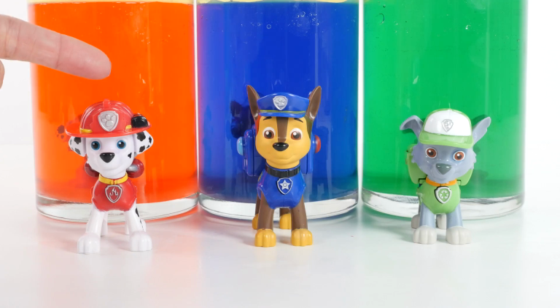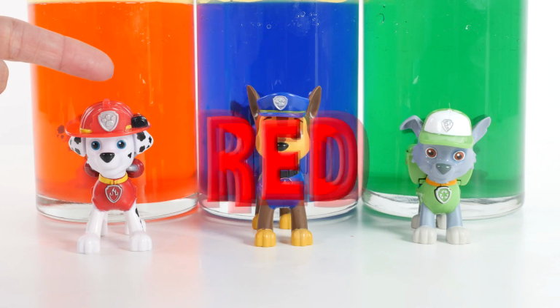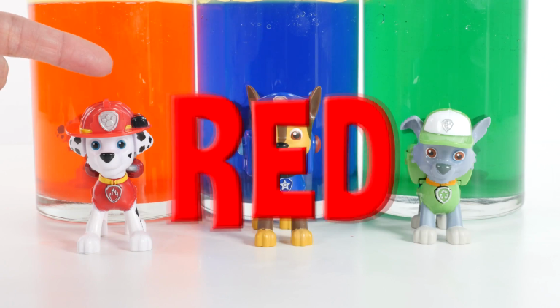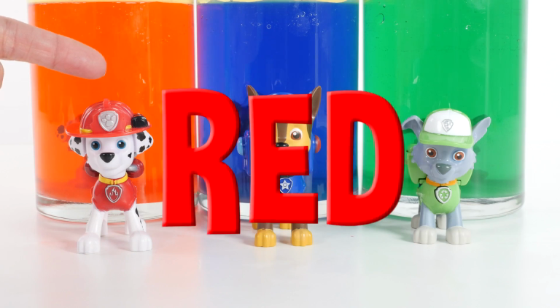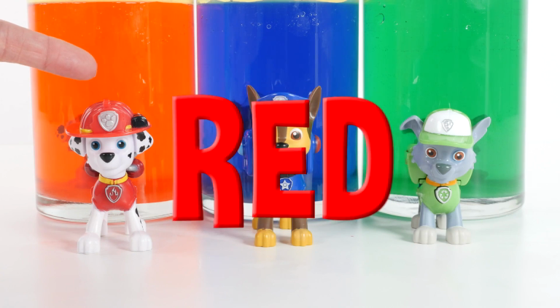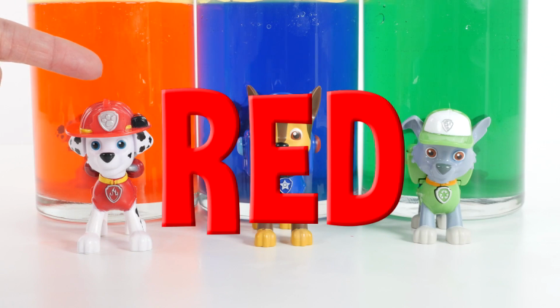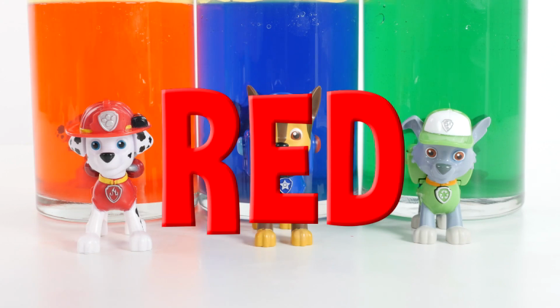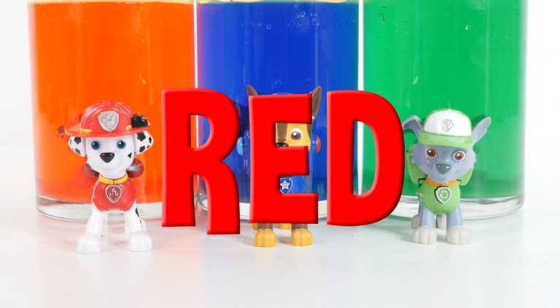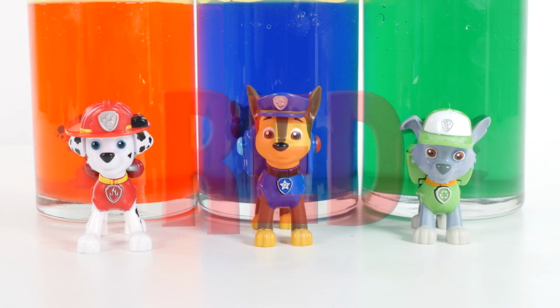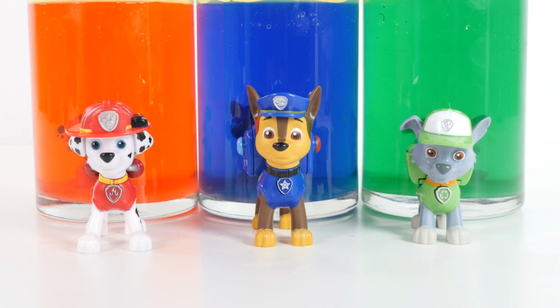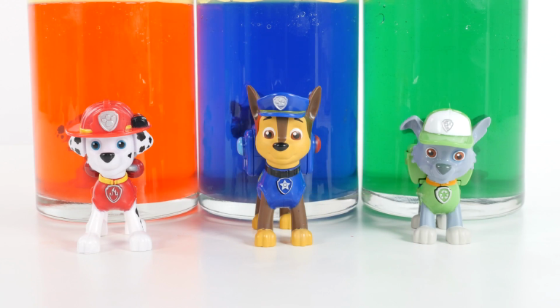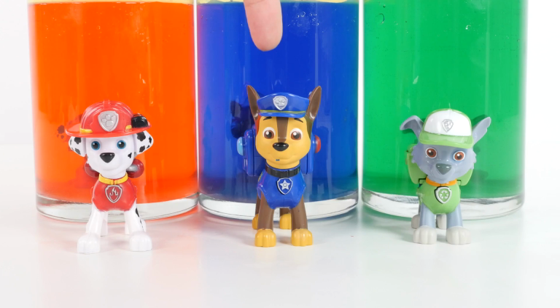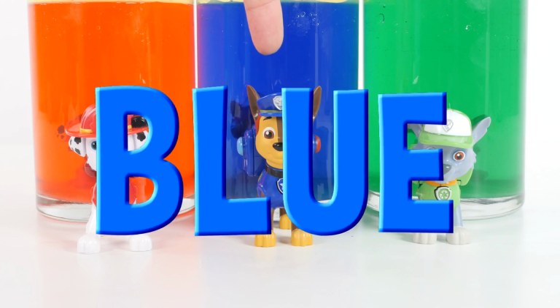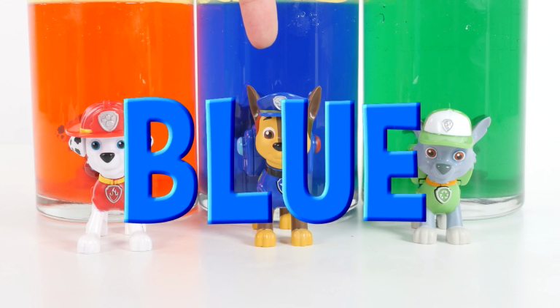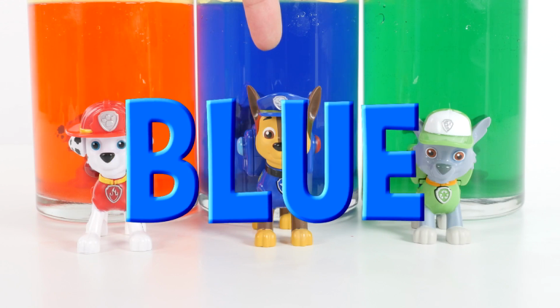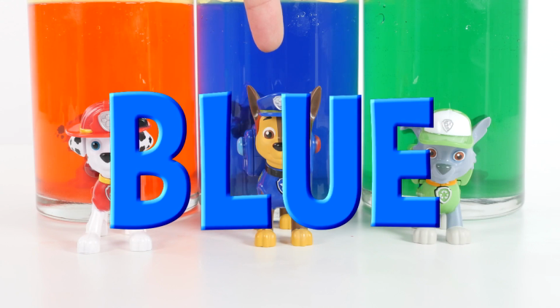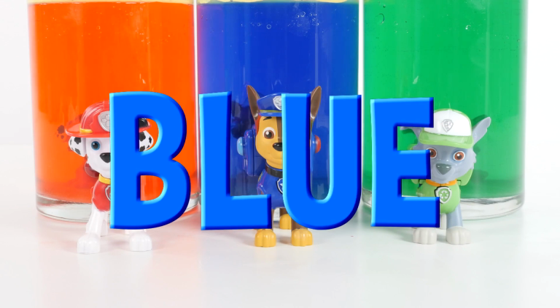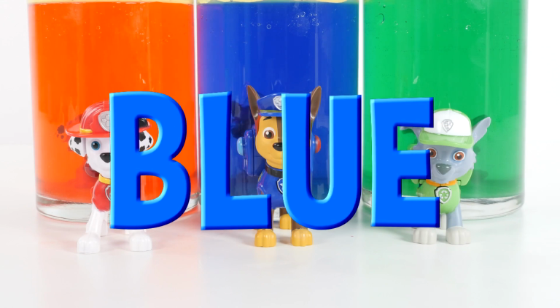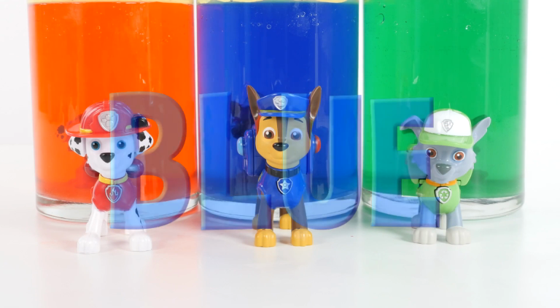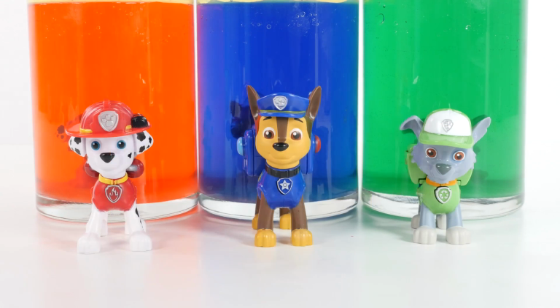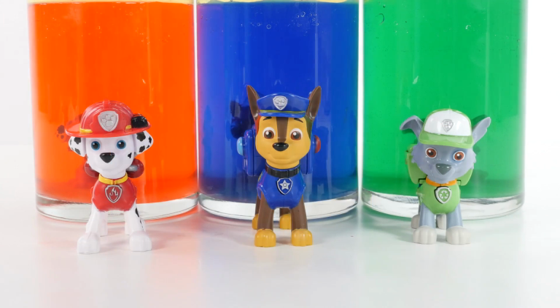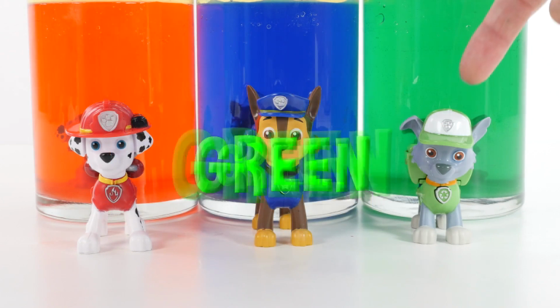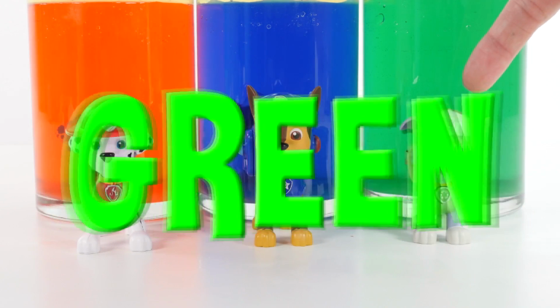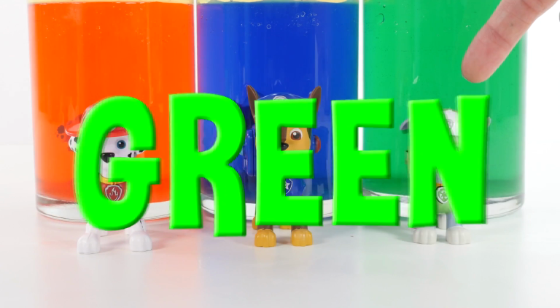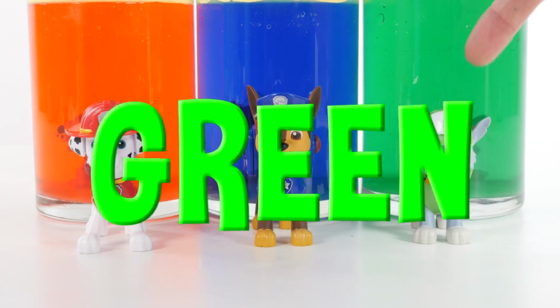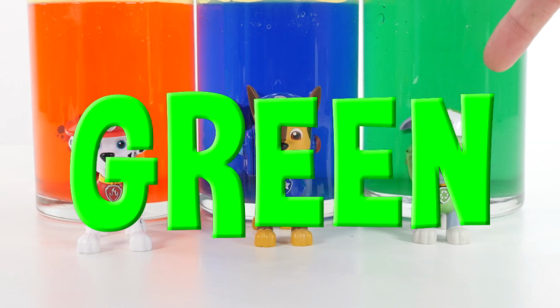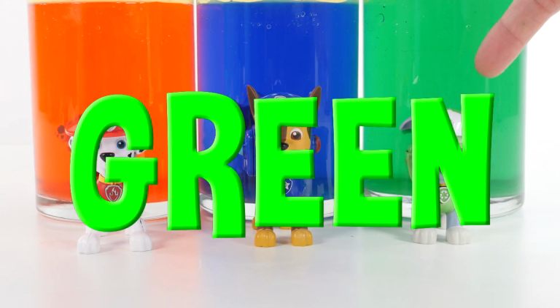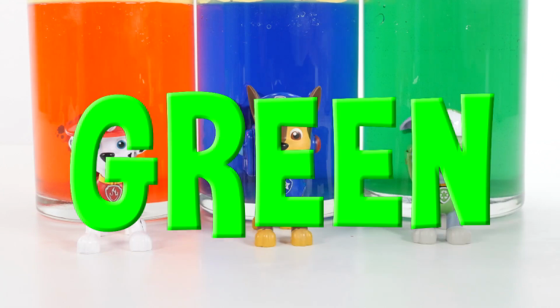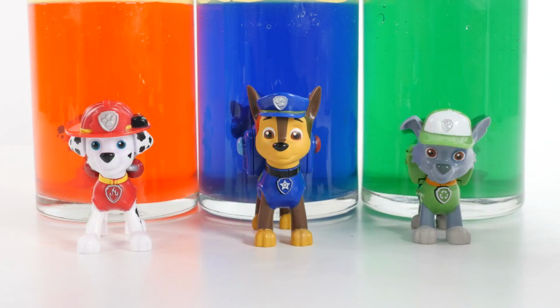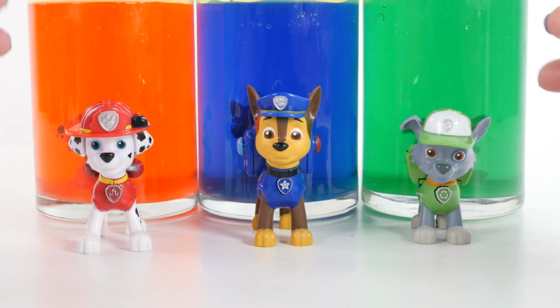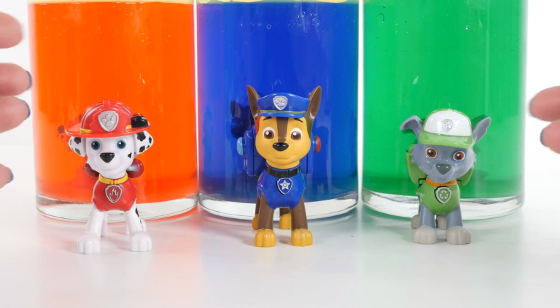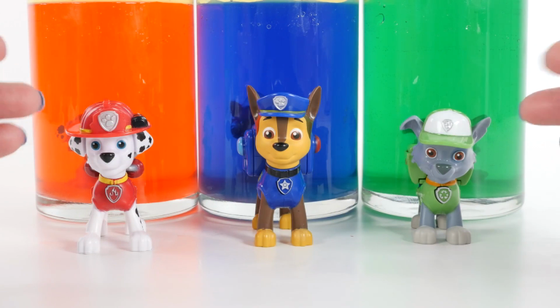Red, like Marshall. Blue, like Chase. Green, like Rocky. Buh-bye.